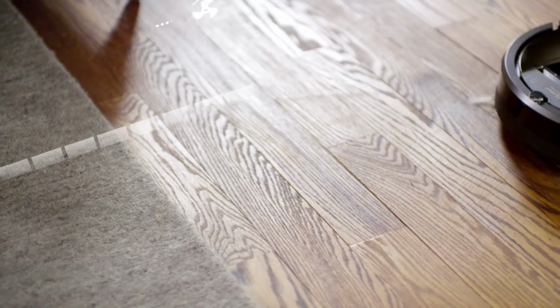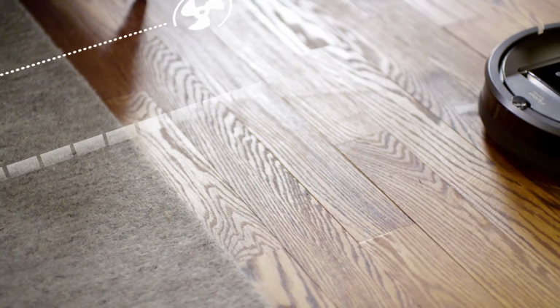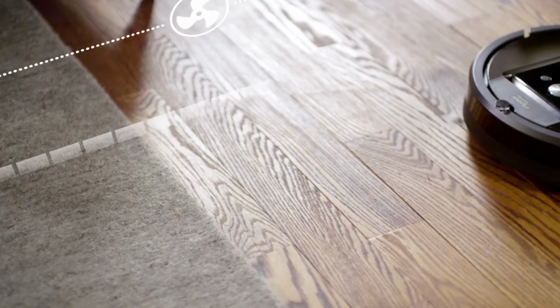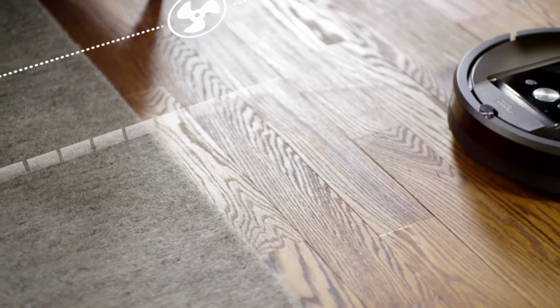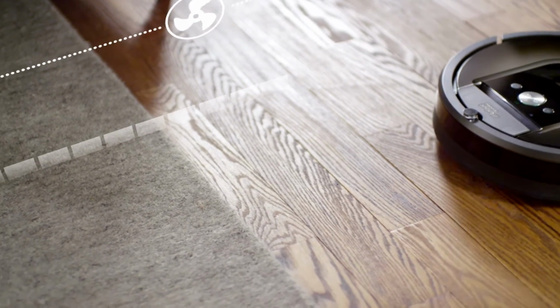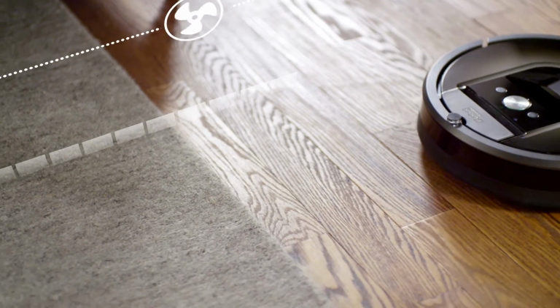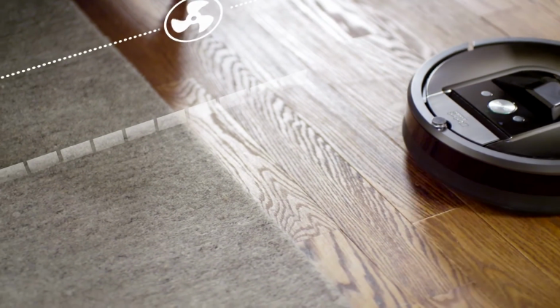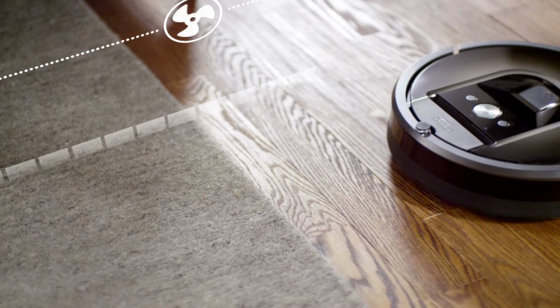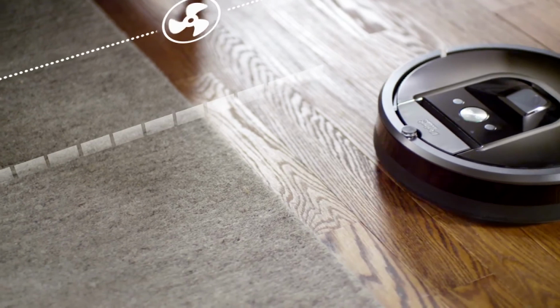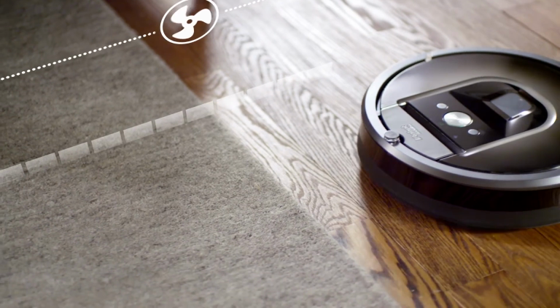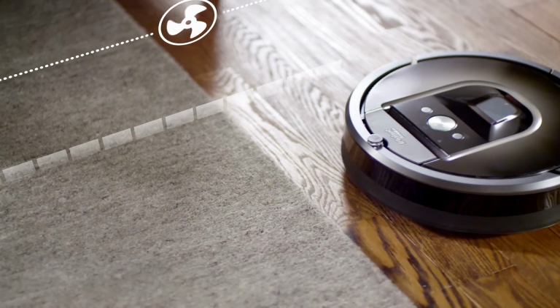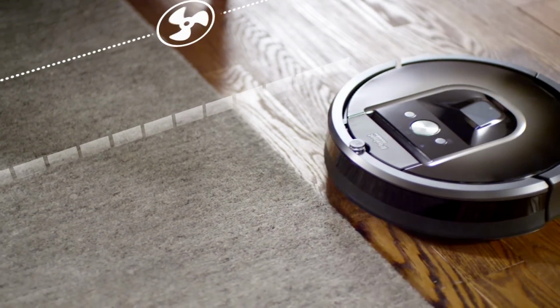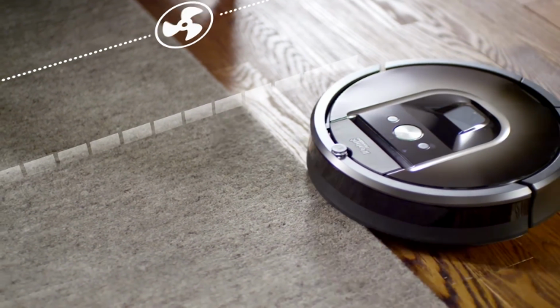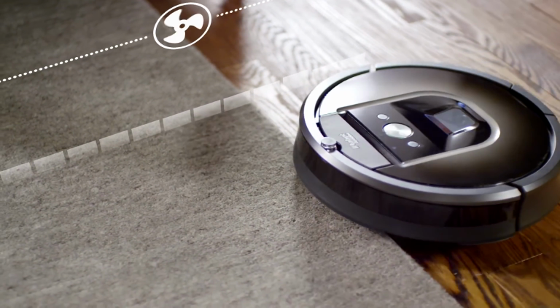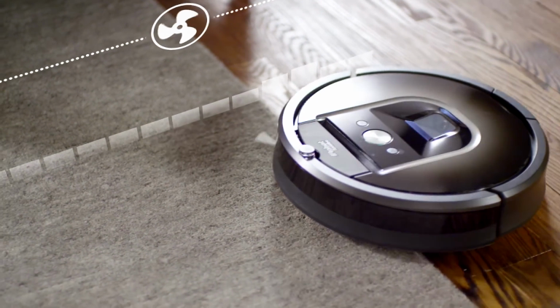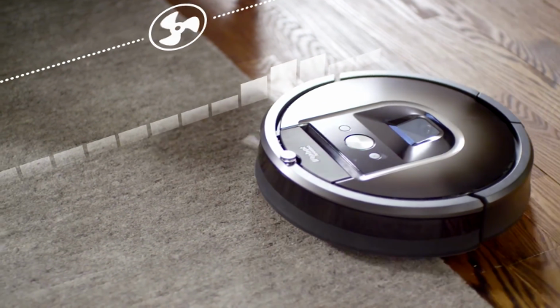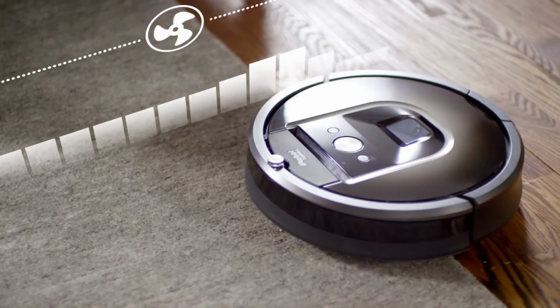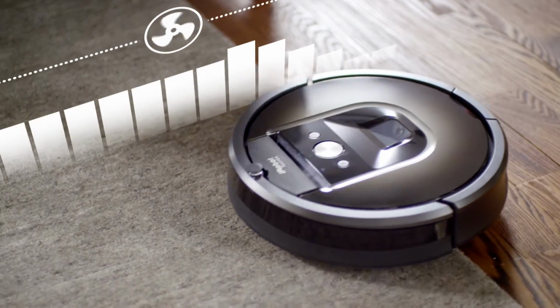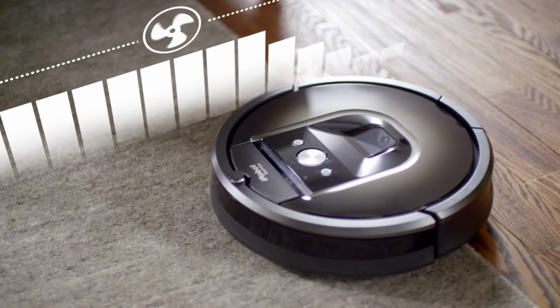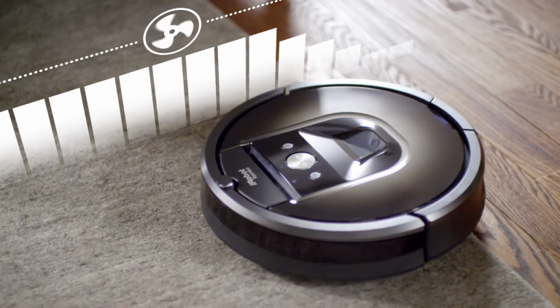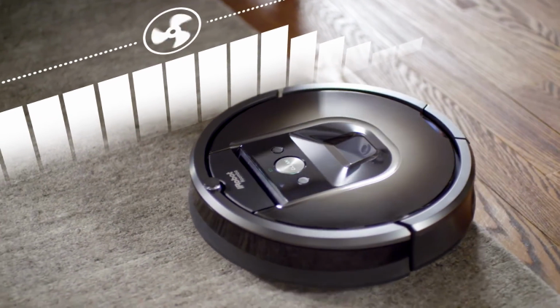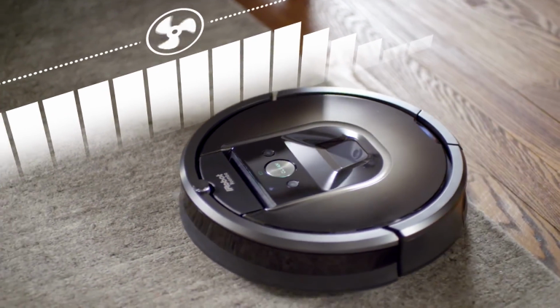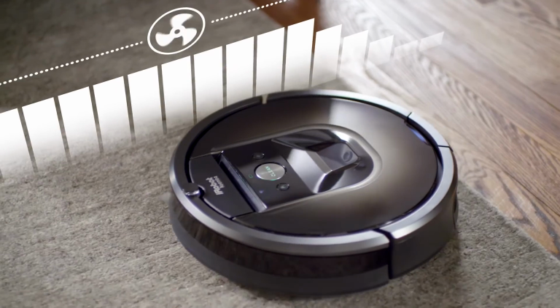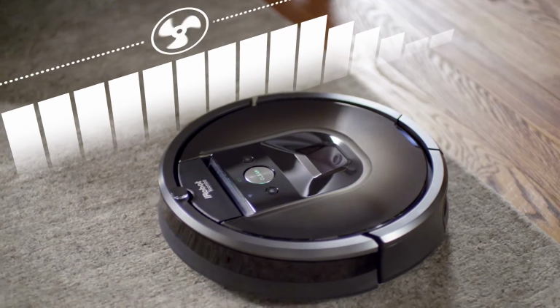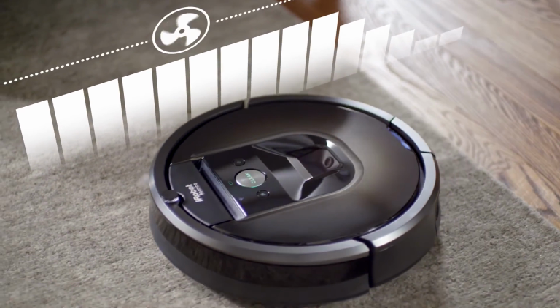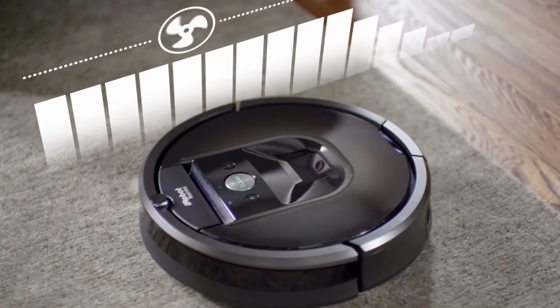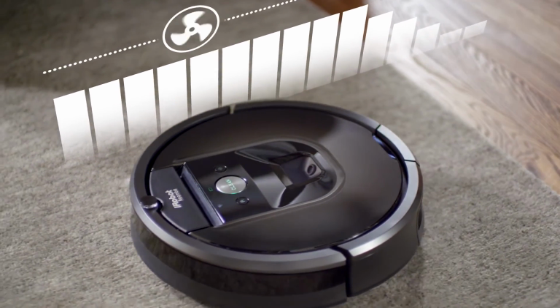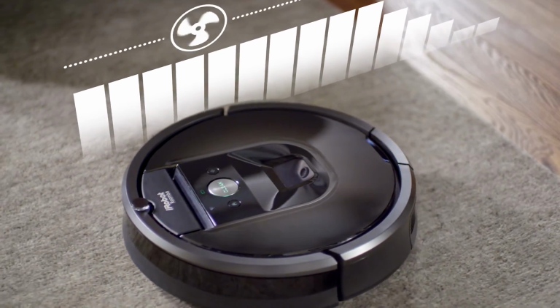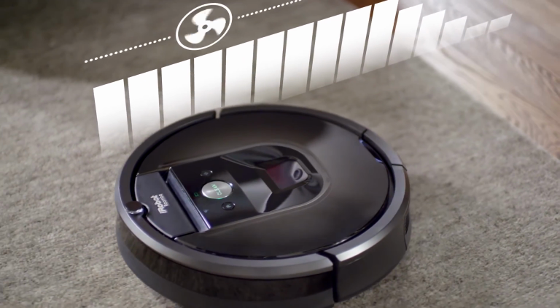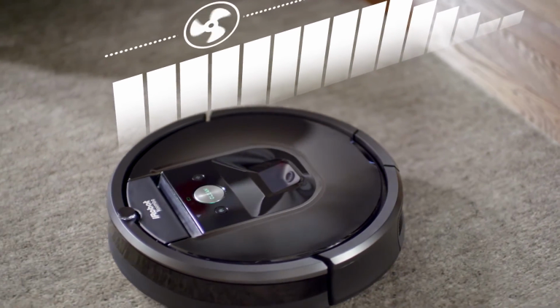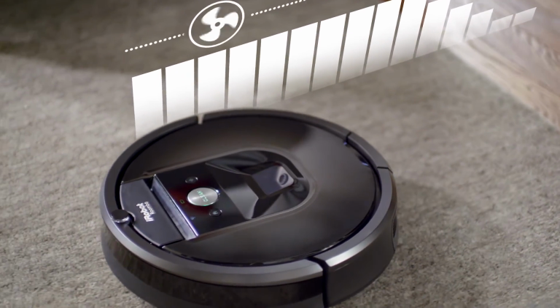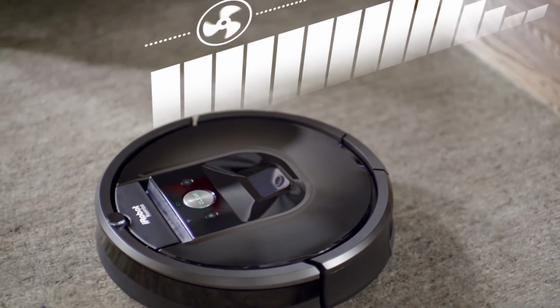Beneath its calm exterior, the Roomba 980's cleaning system is hard at work. It automatically increases power on carpets and rugs, delivering up to 10 times the air power for an even deeper clean.